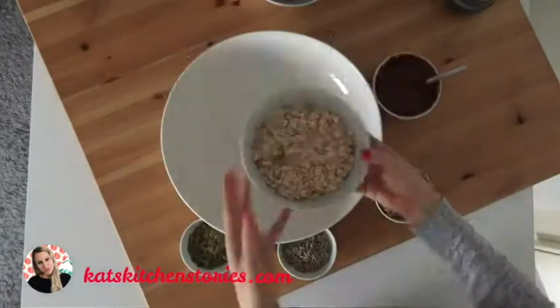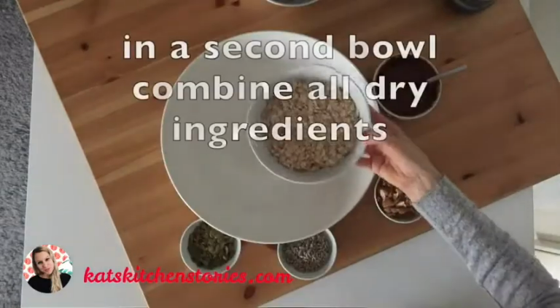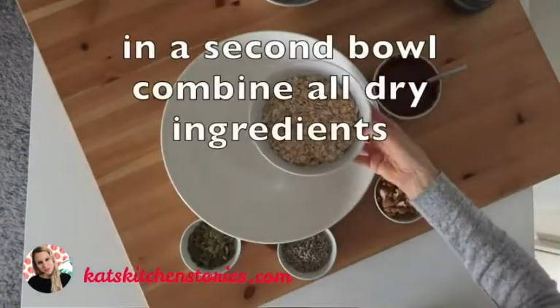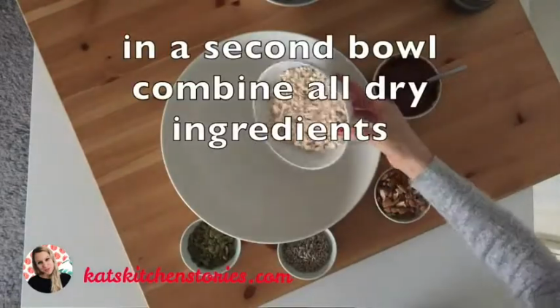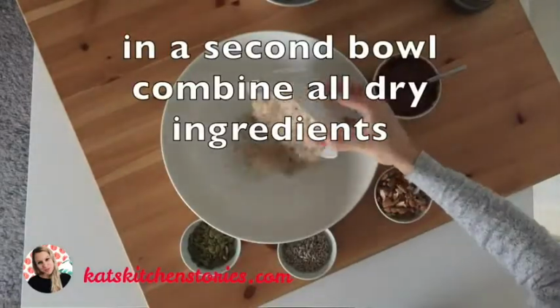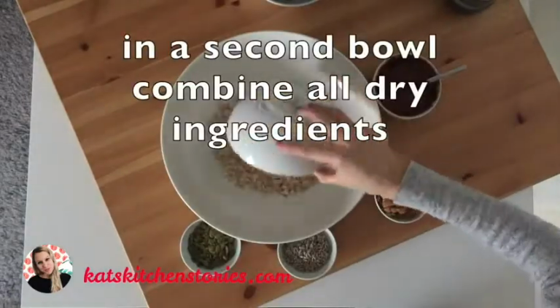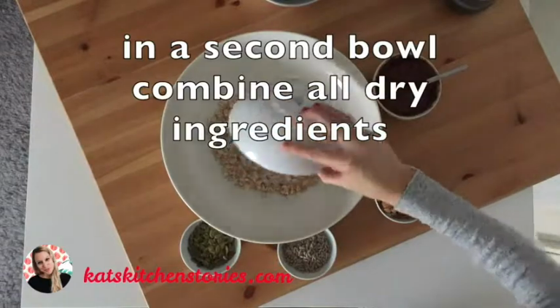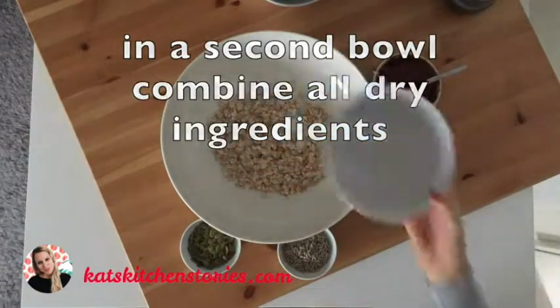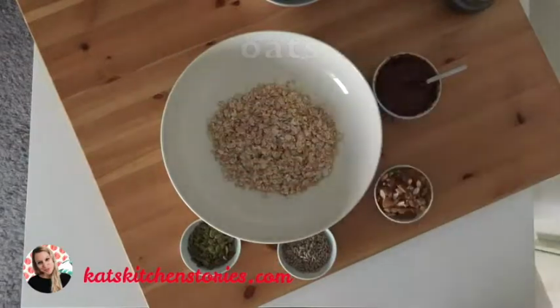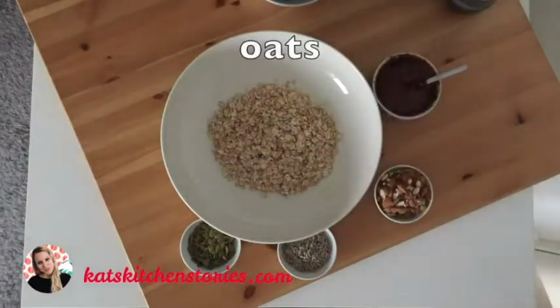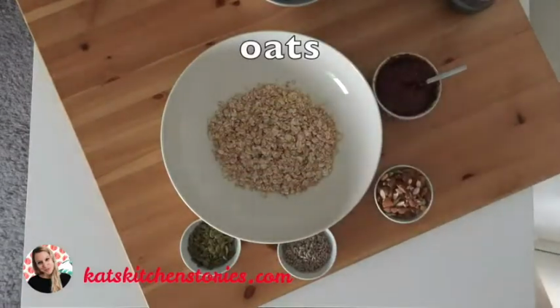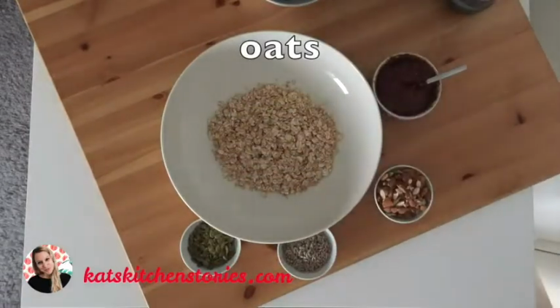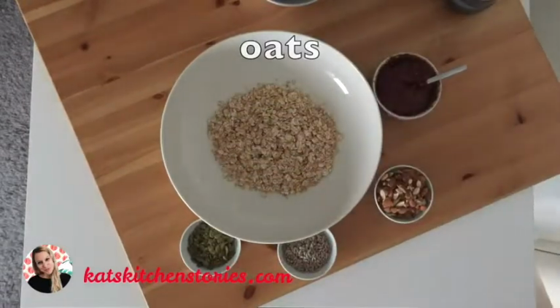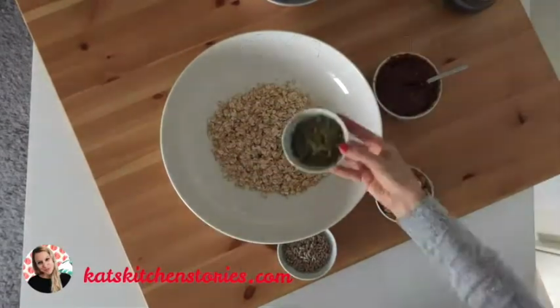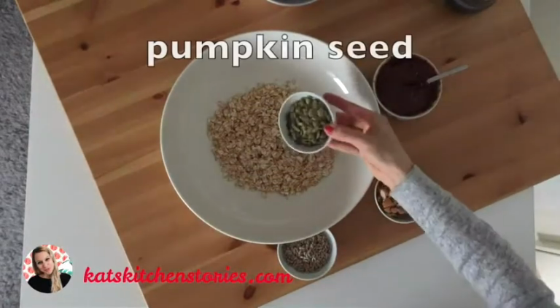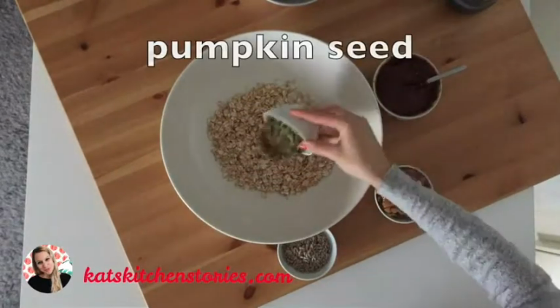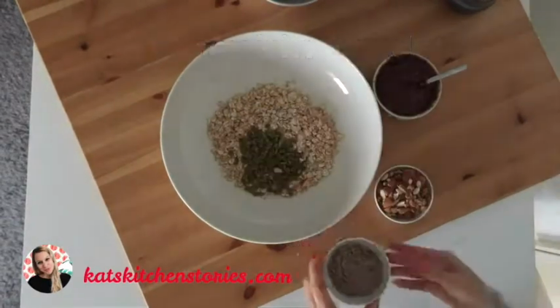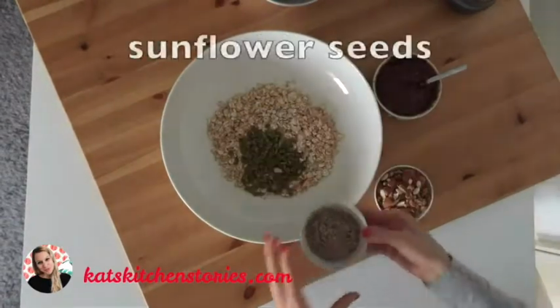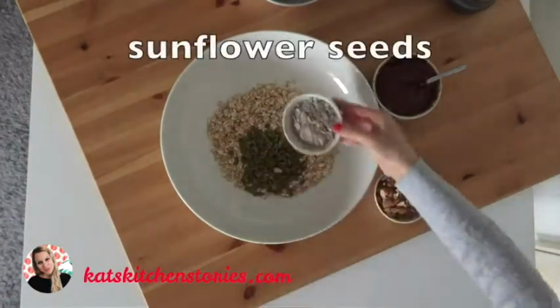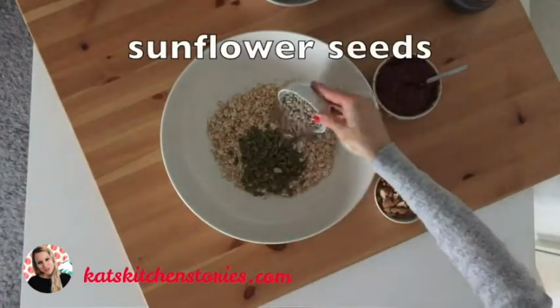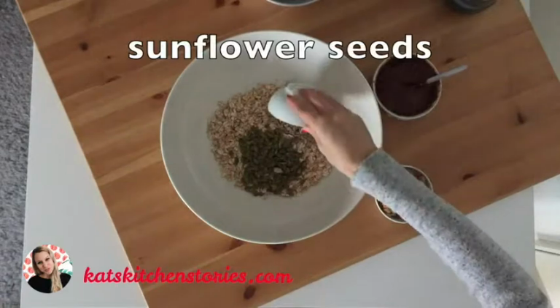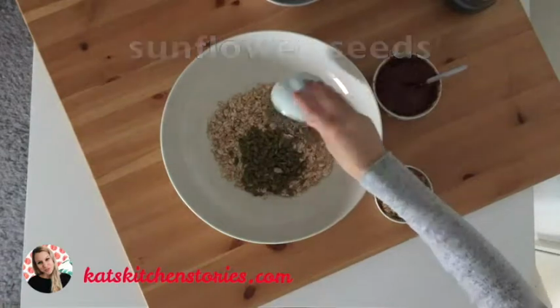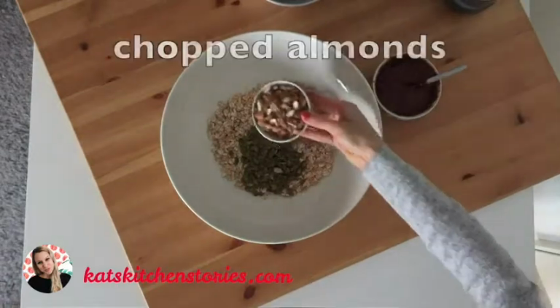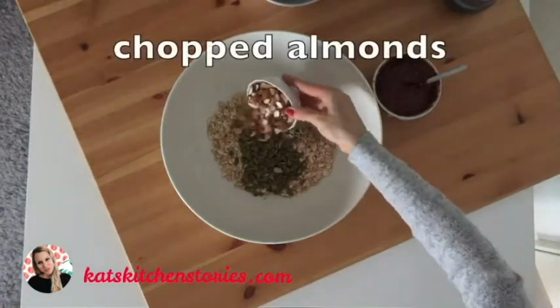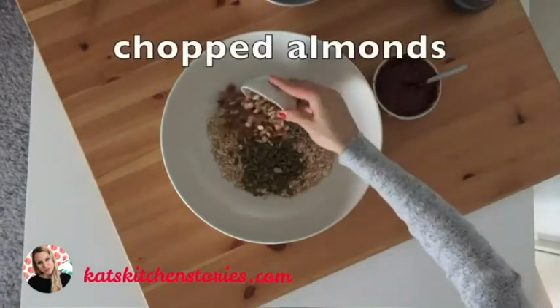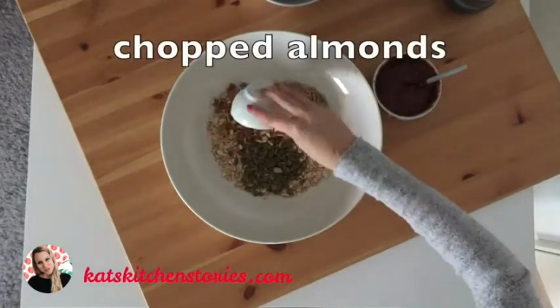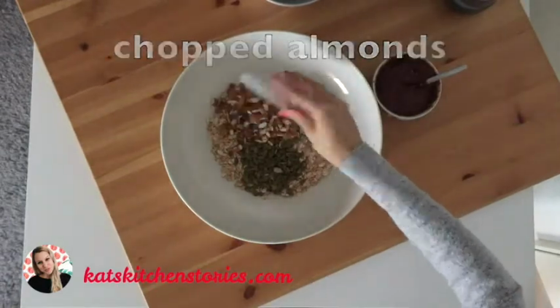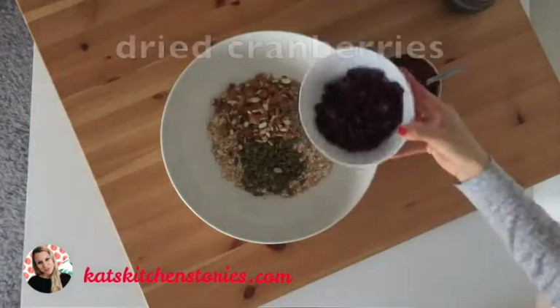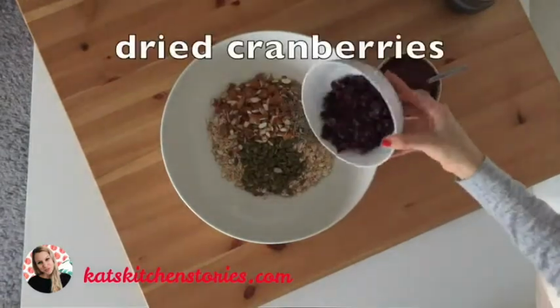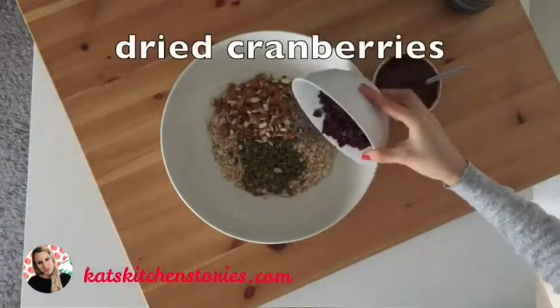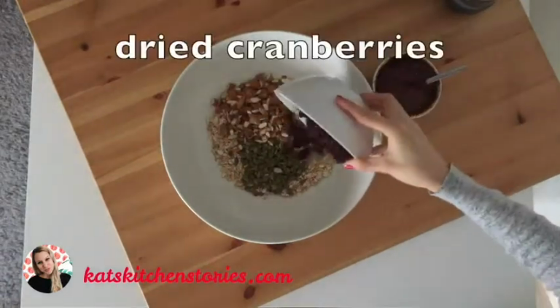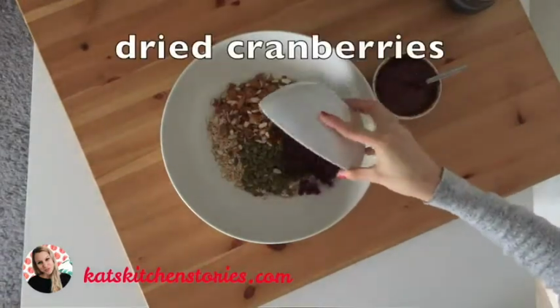And now in the second bowl combine all the dry ingredients: oats, pumpkin seeds, sunflower seeds, chopped almonds, and the dried cranberries.